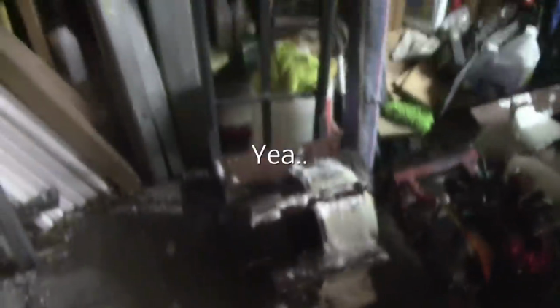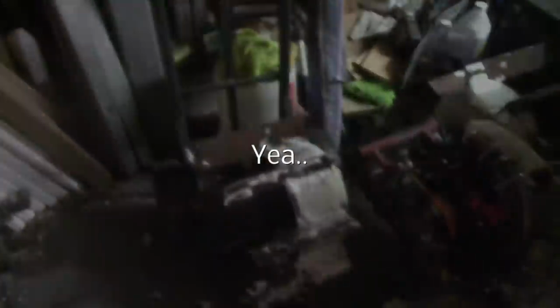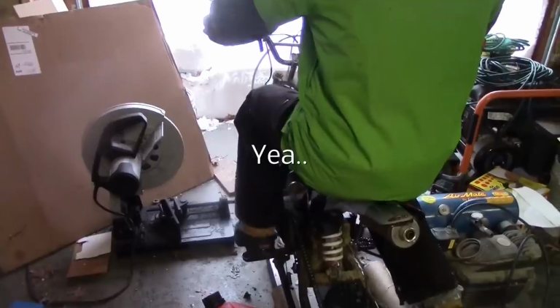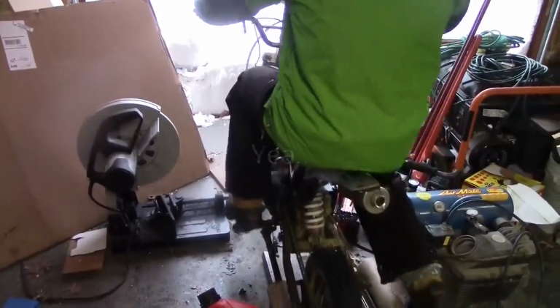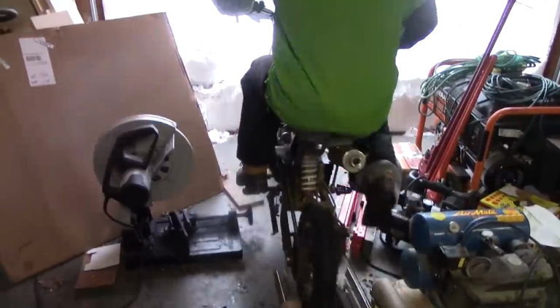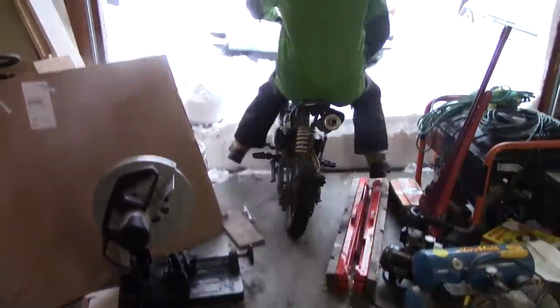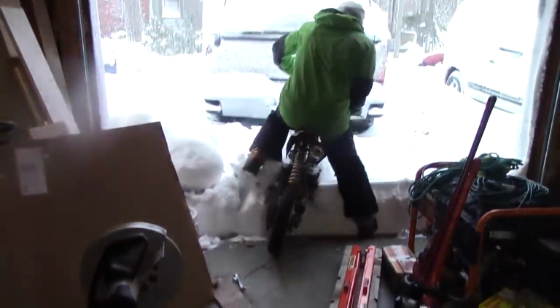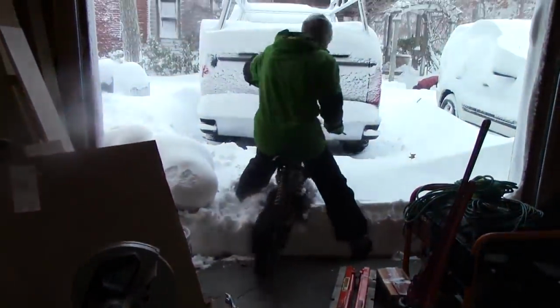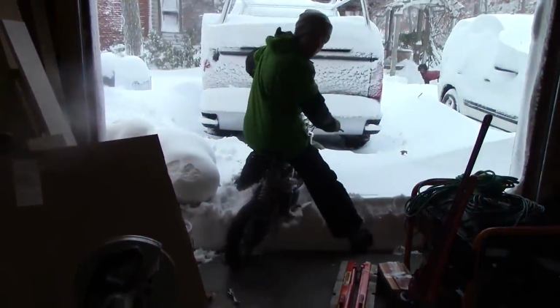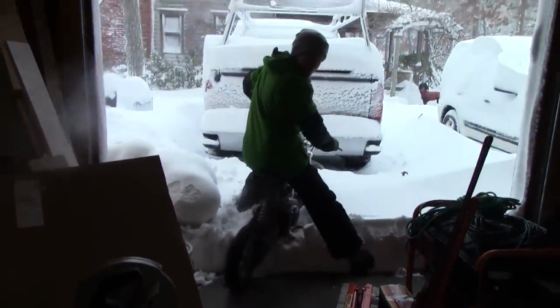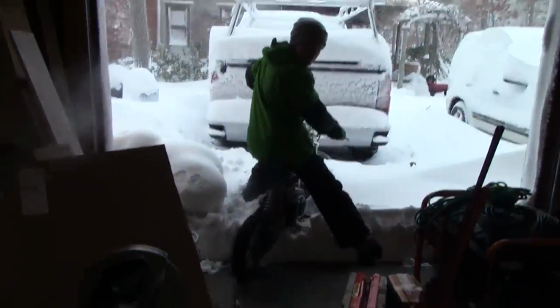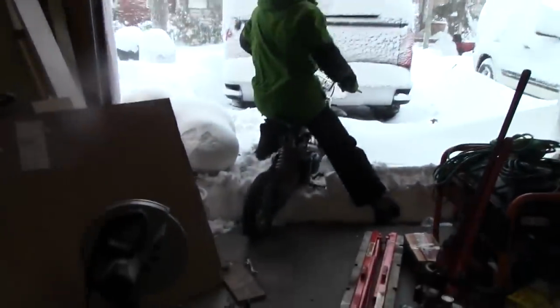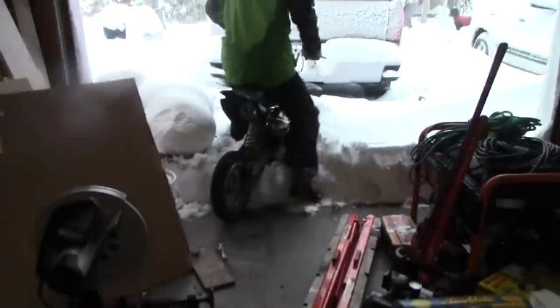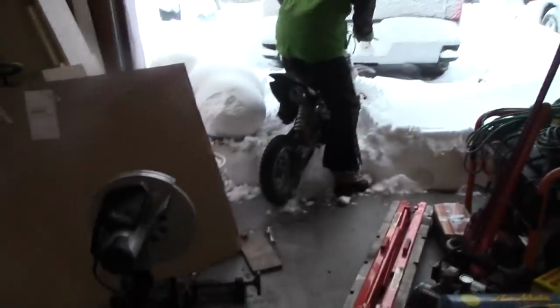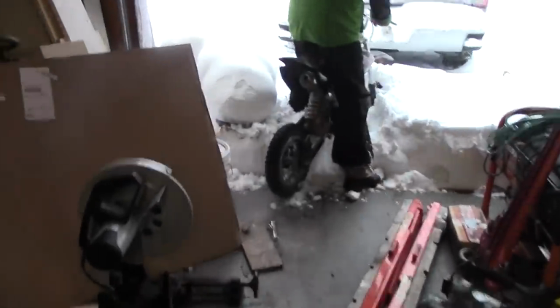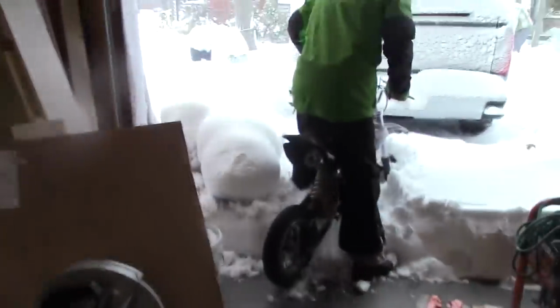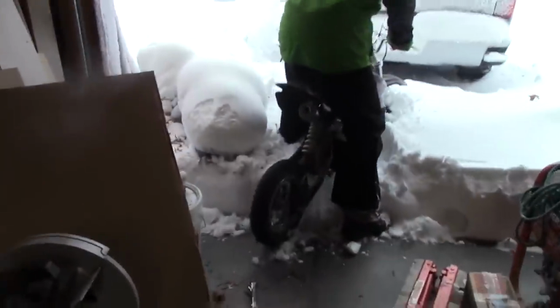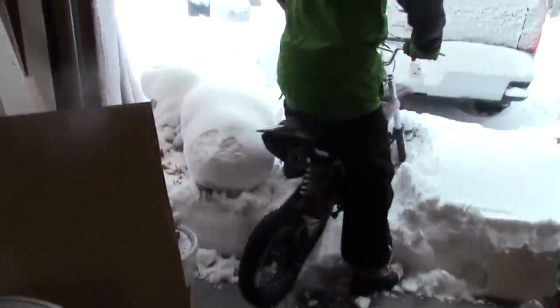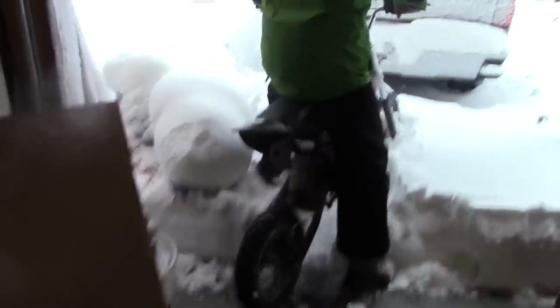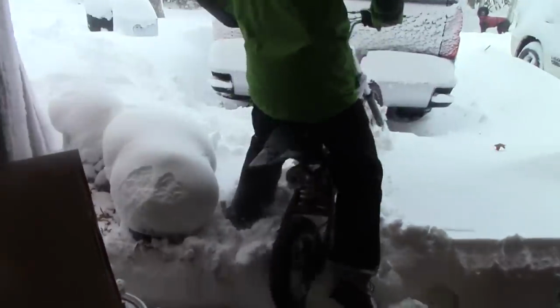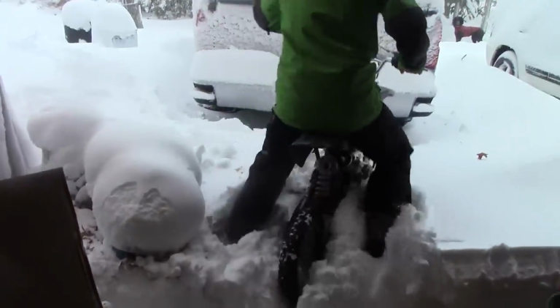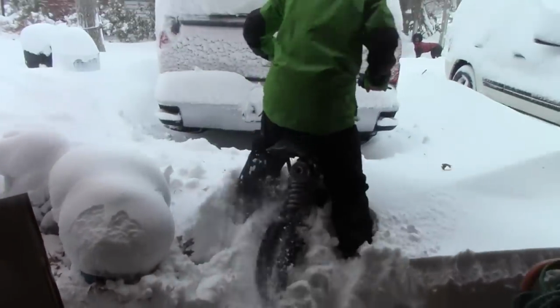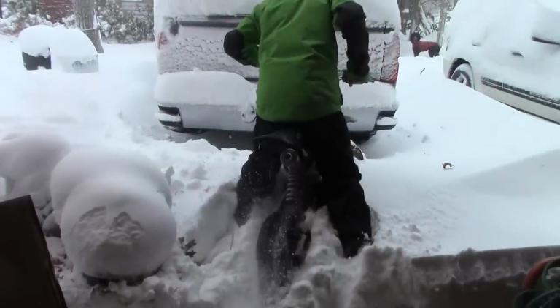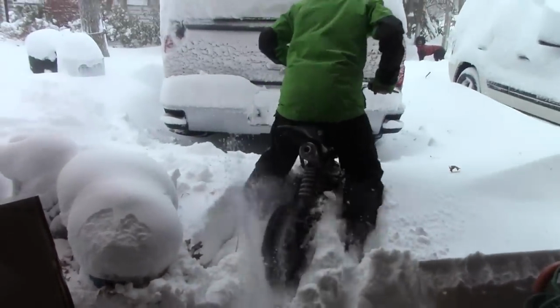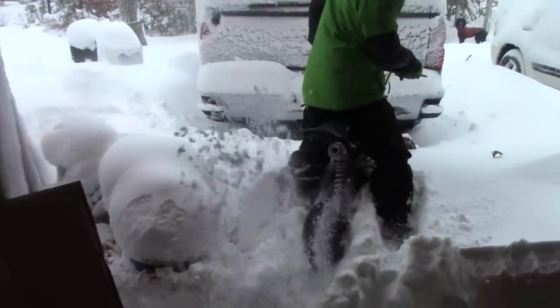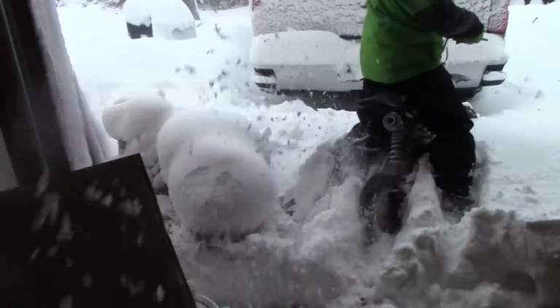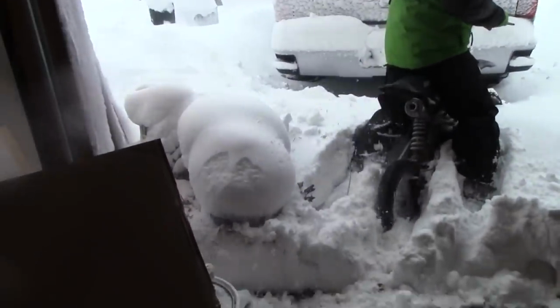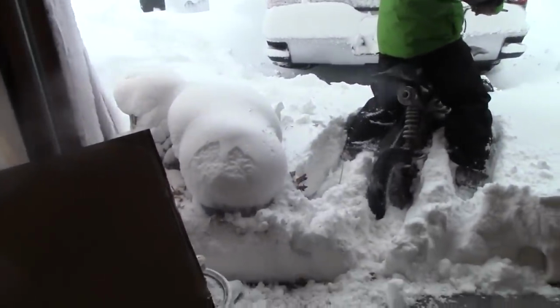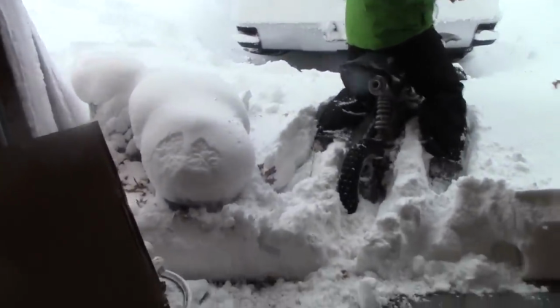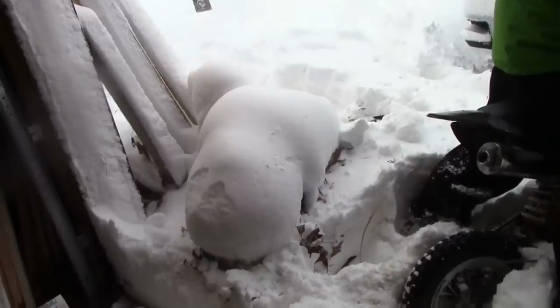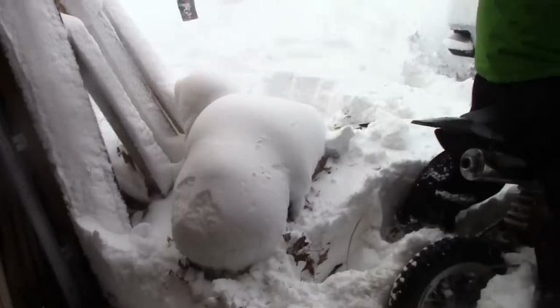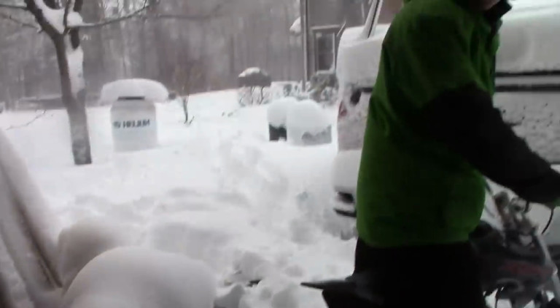Wheels really aren't good in the snow. They get stuck all the time. This is why we need to make it.